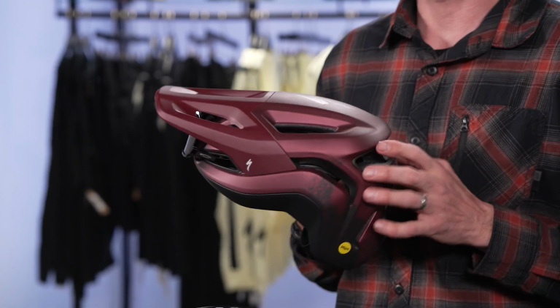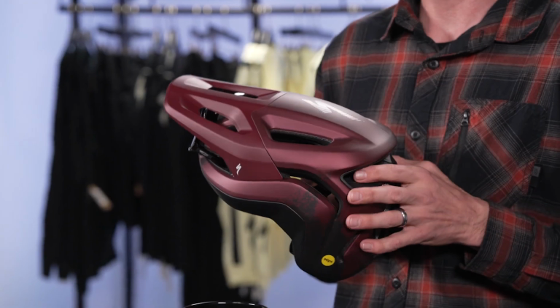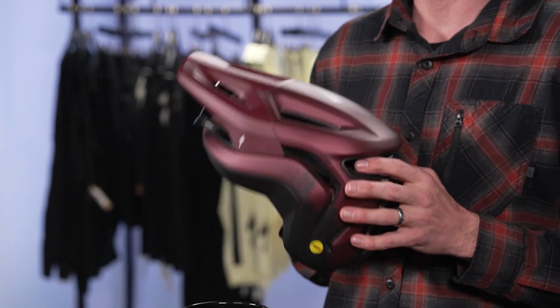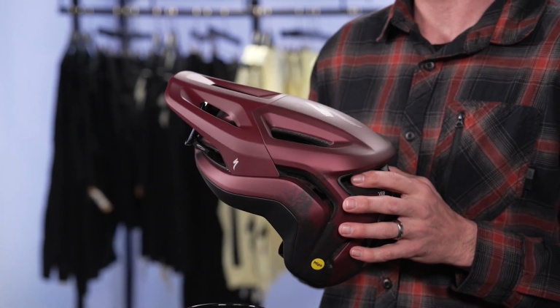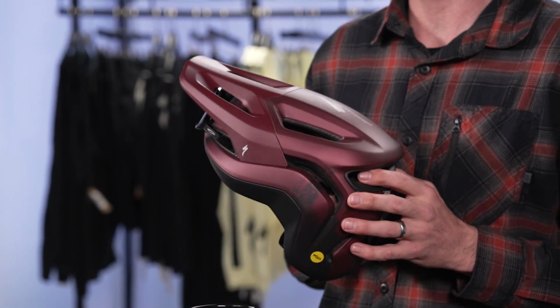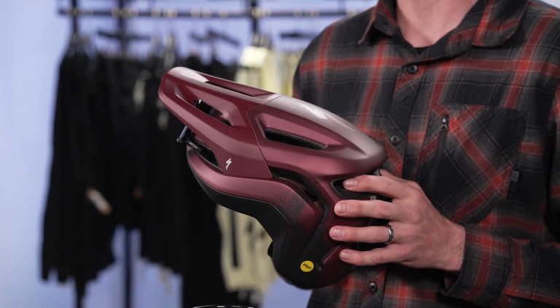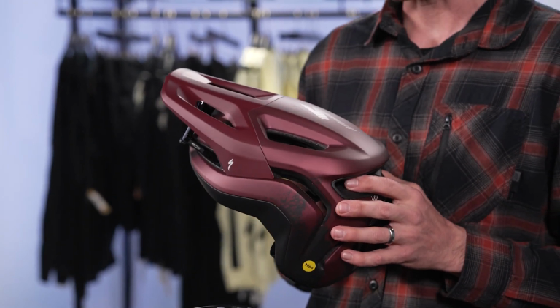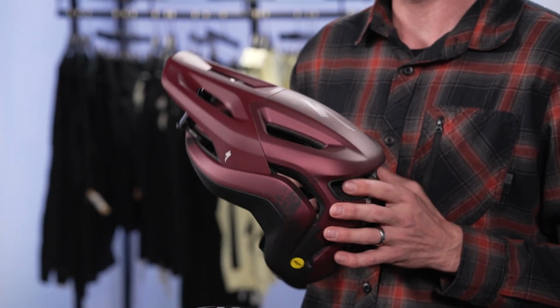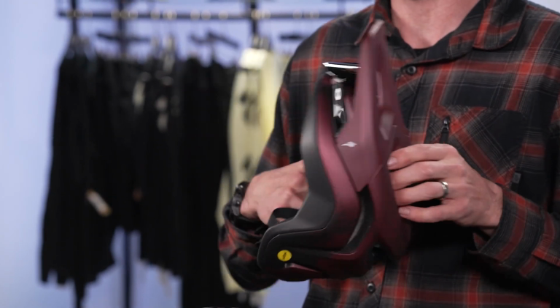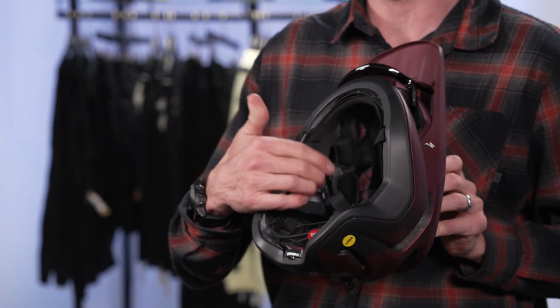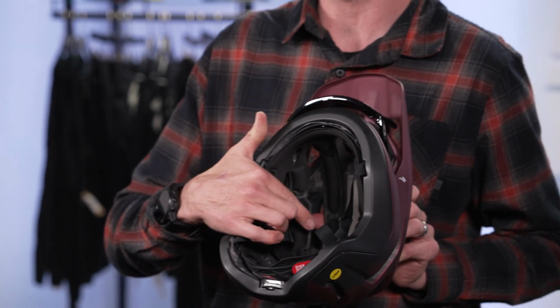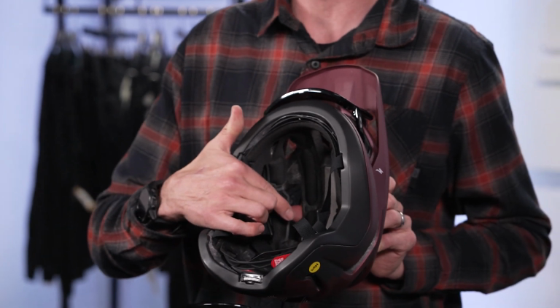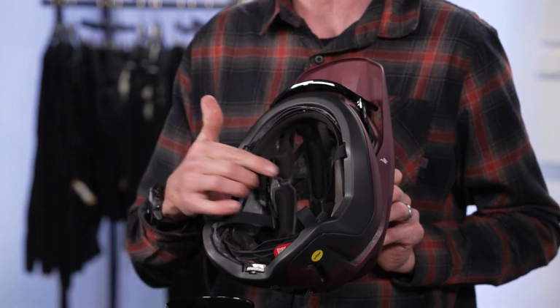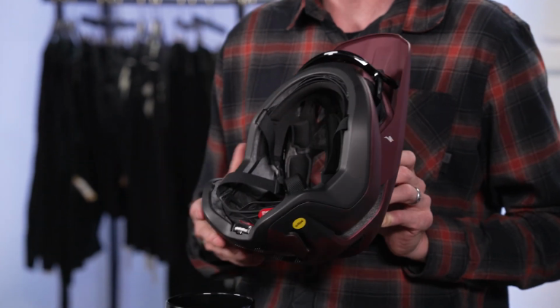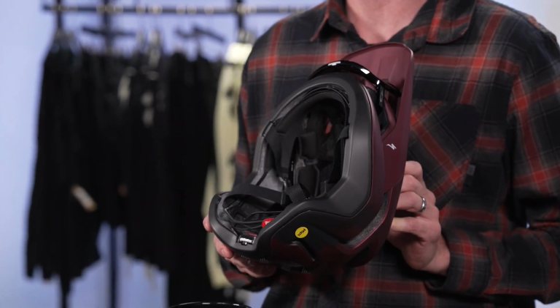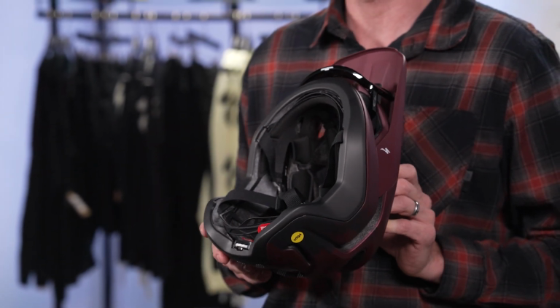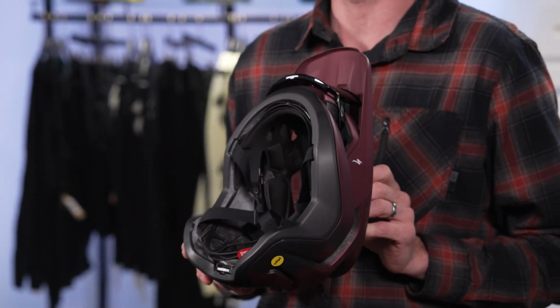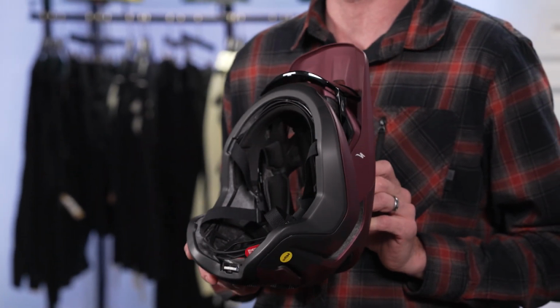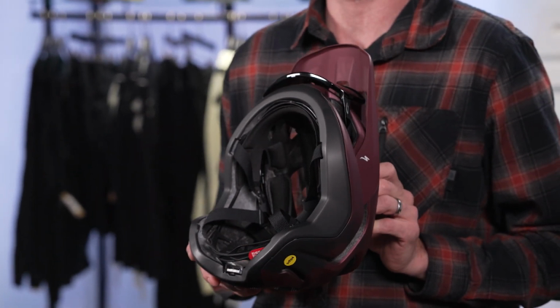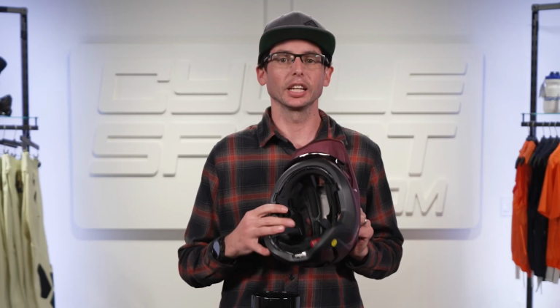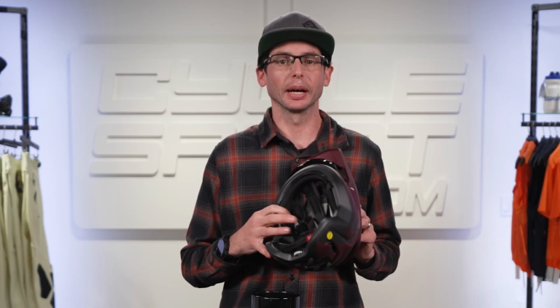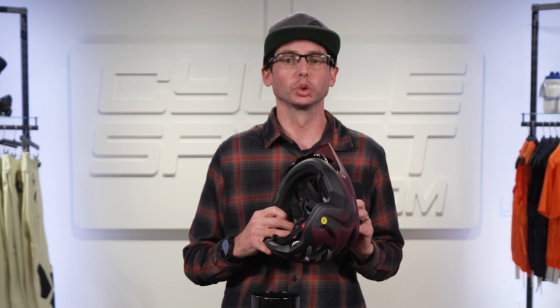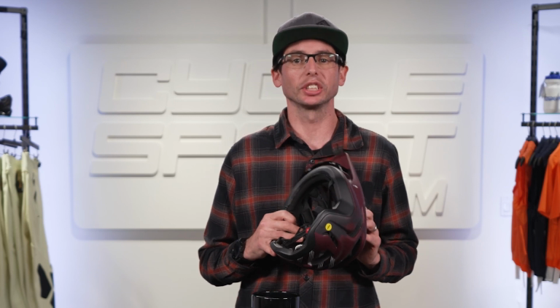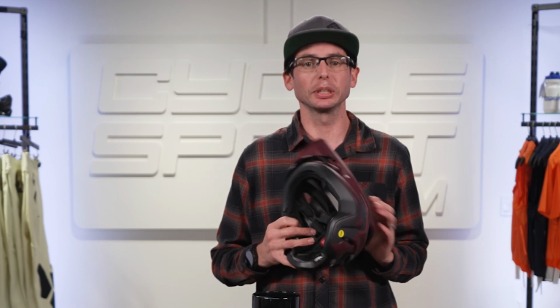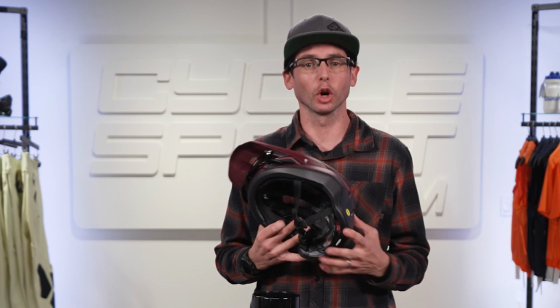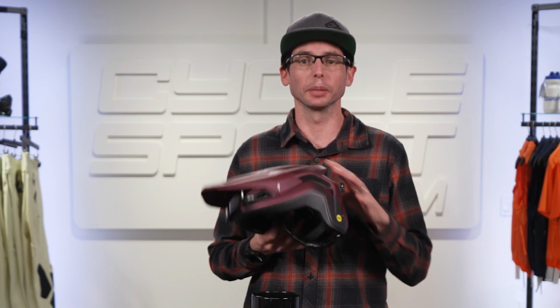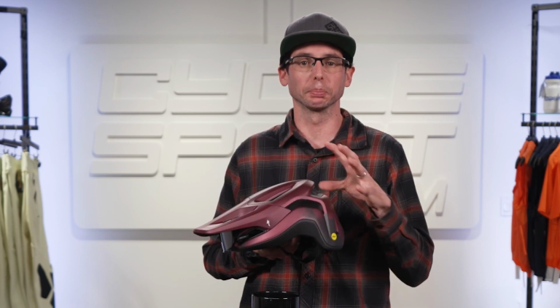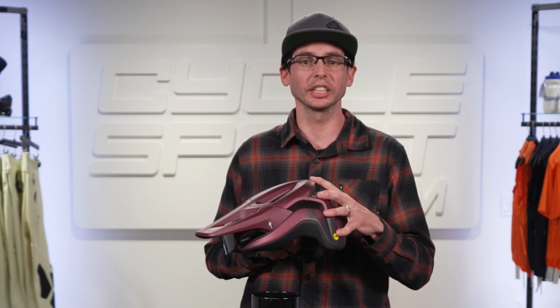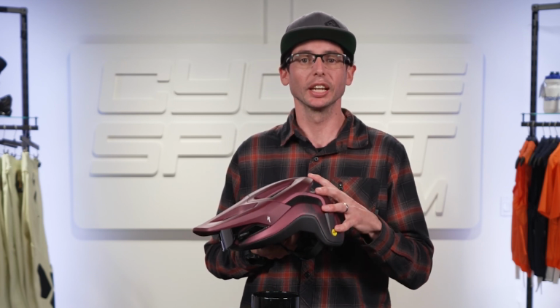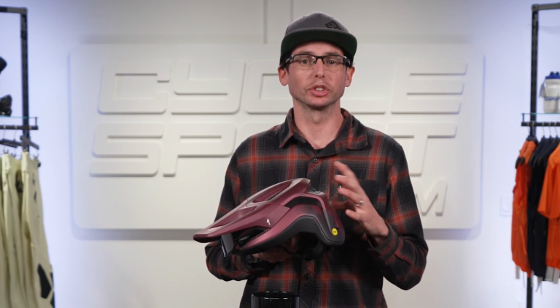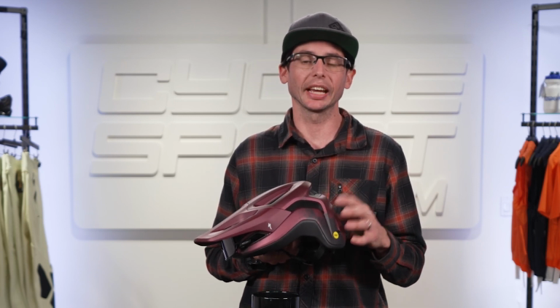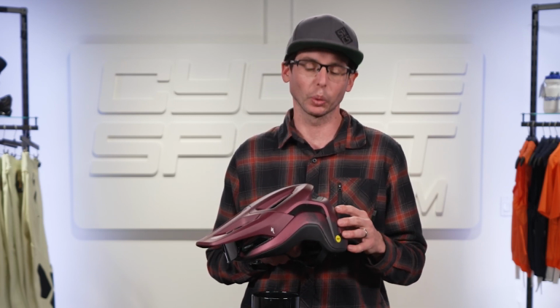This helmet also uses the MIPS SL system, which is integrated right into the padding, reducing moisture retention while increasing breathability. It optimizes dual-density EPS foam, eliminating bulkiness and reducing excess weight.